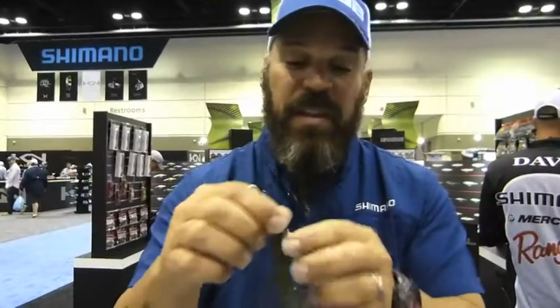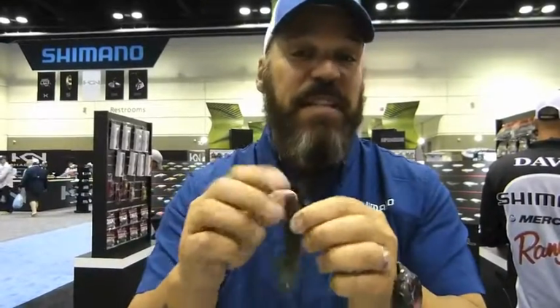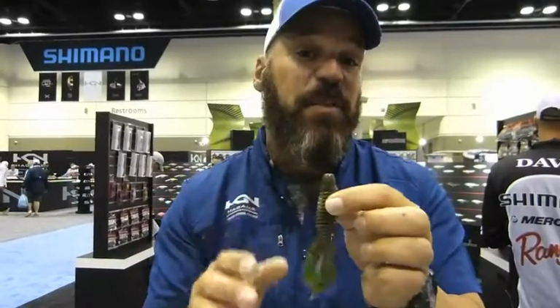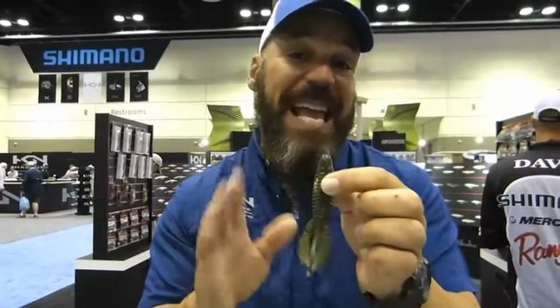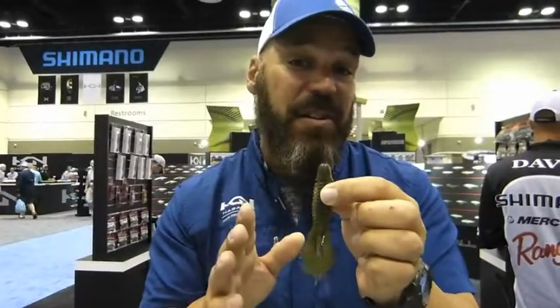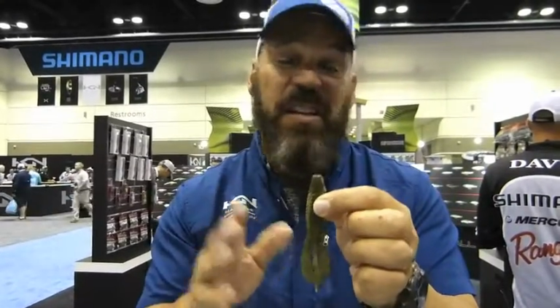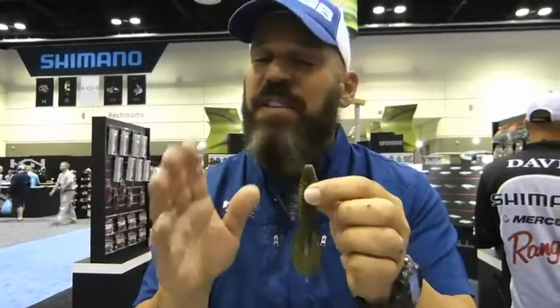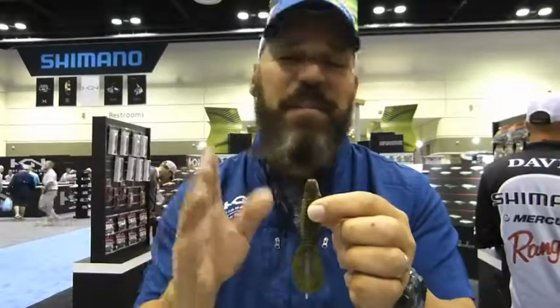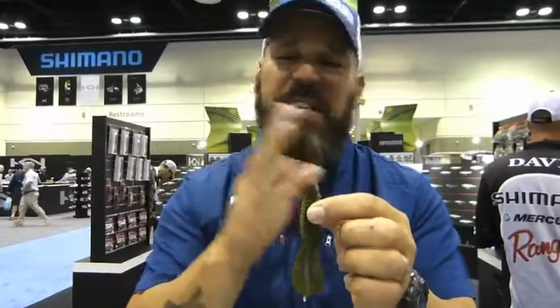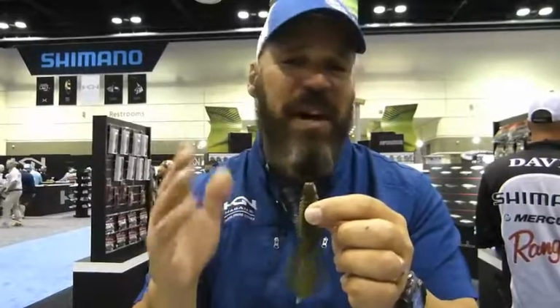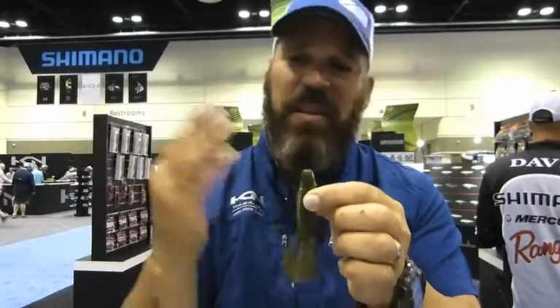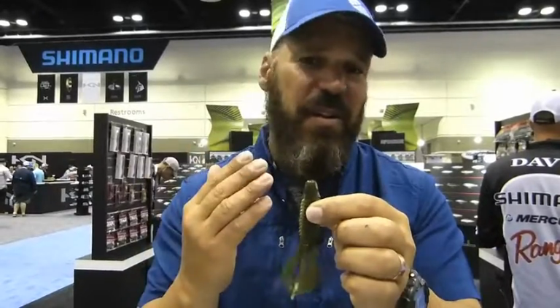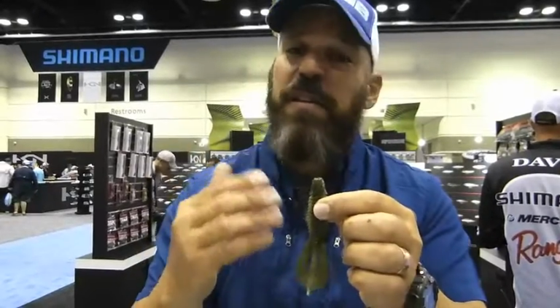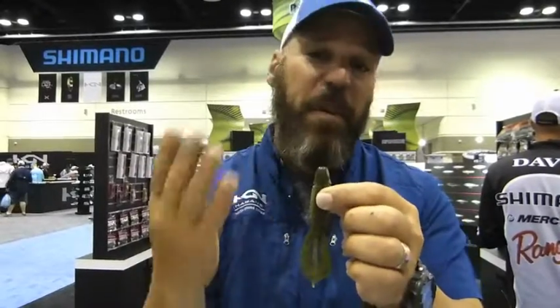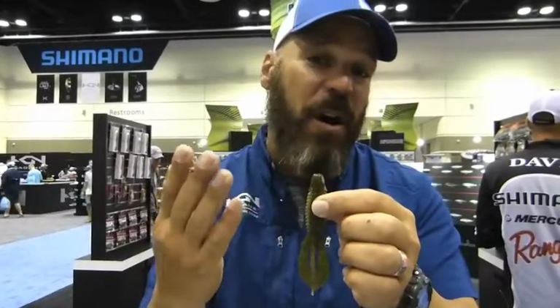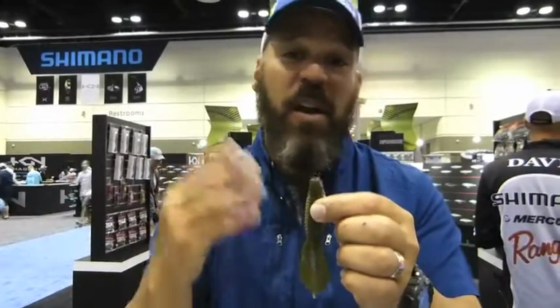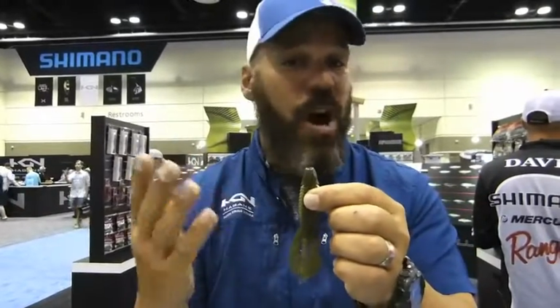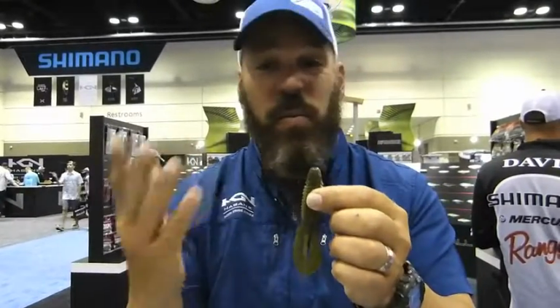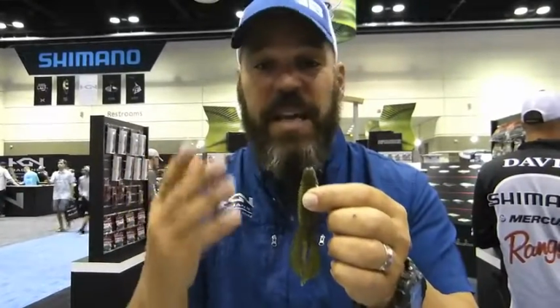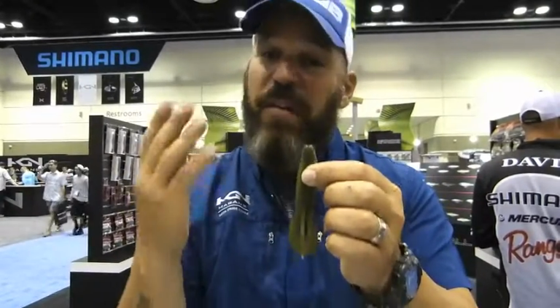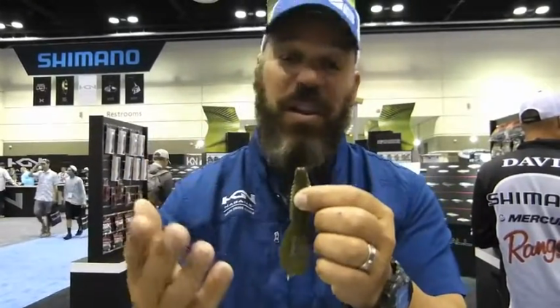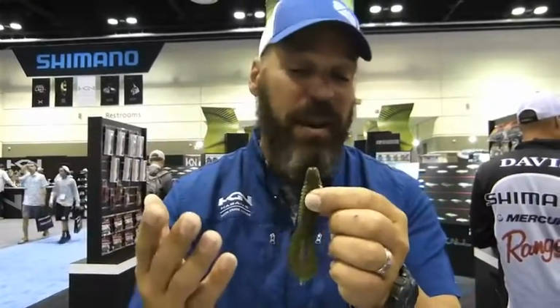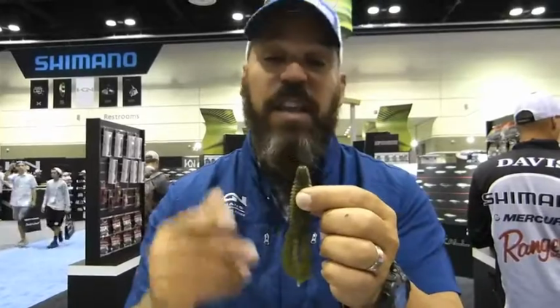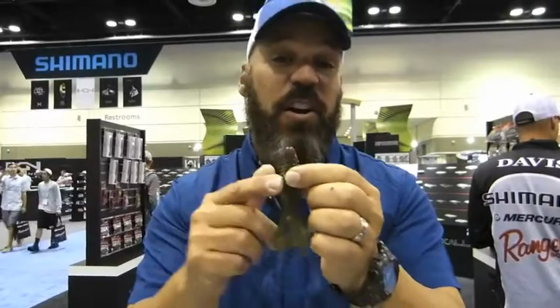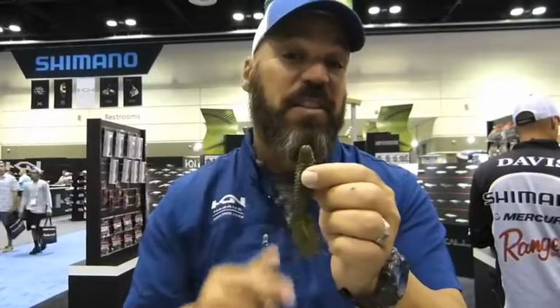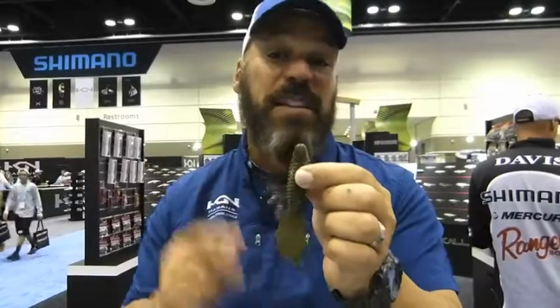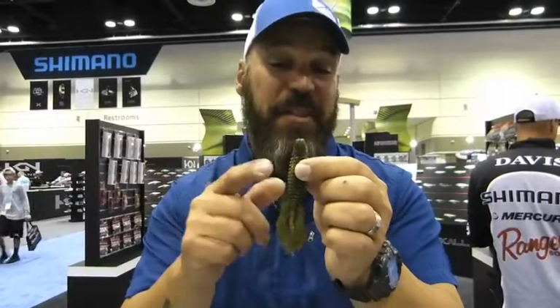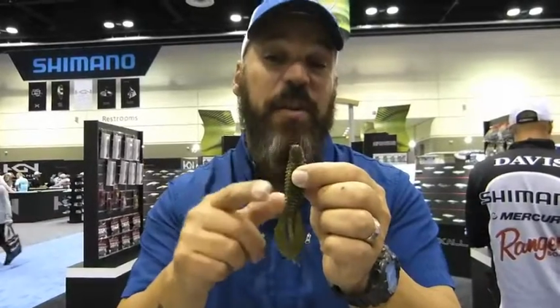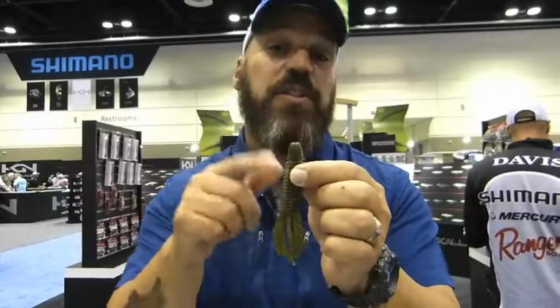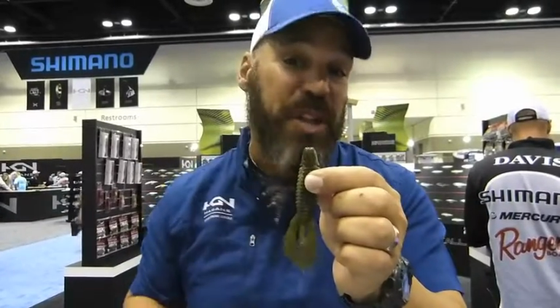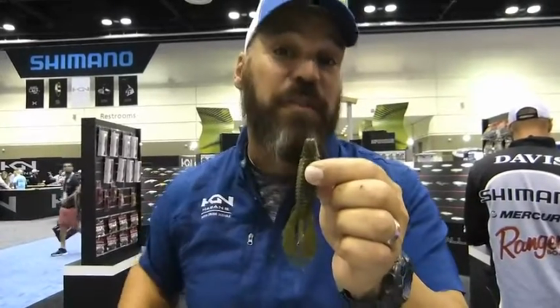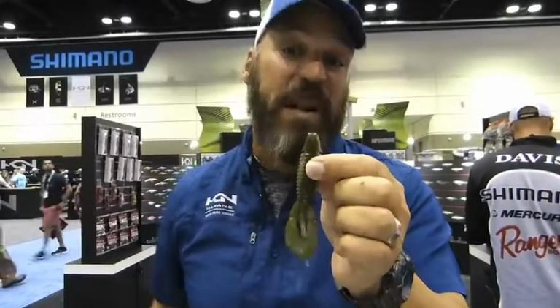This bait is available in eight colors, covering everything from east to west, north to south — whether you fish open water, rocks, weeds, whatever you want to throw it in. The Archelon is something you definitely have to check out. This is new from Jackal for 2016.